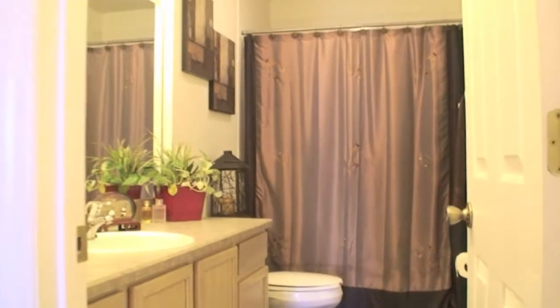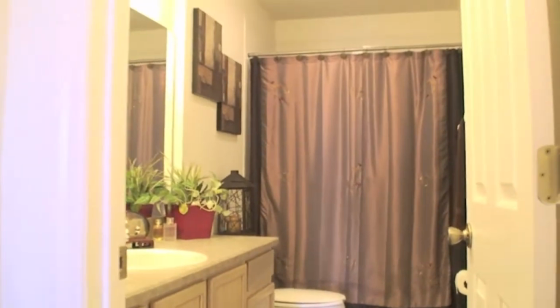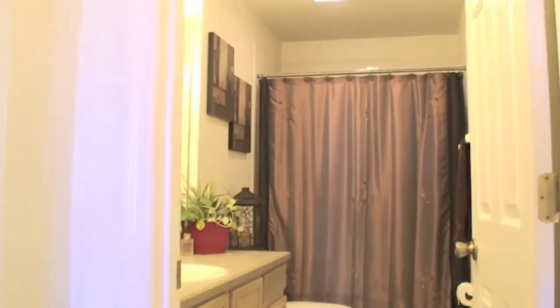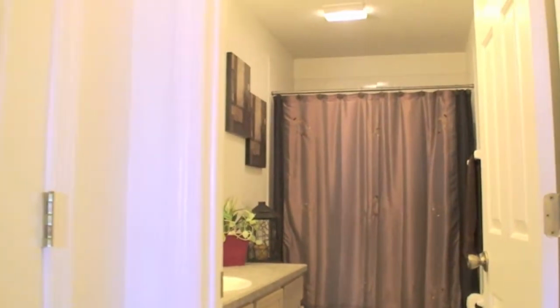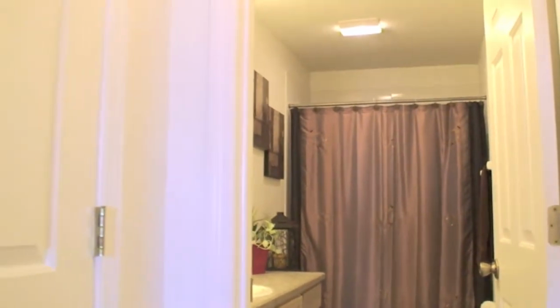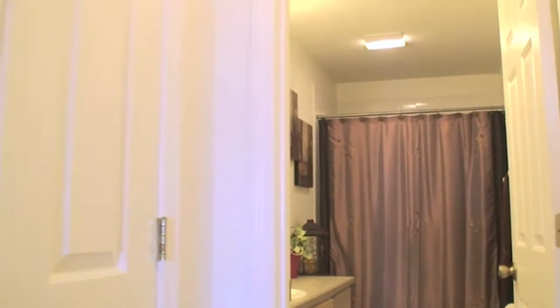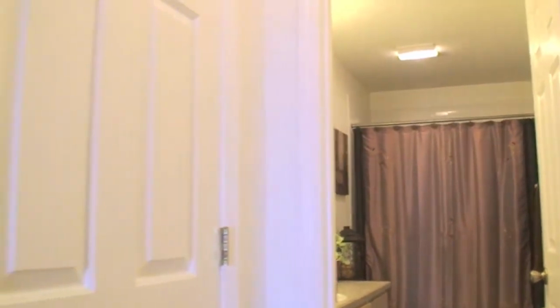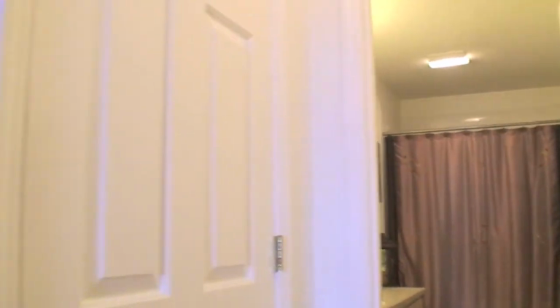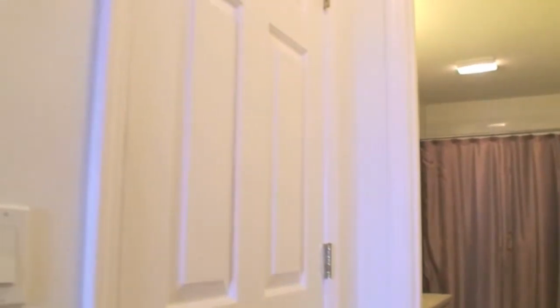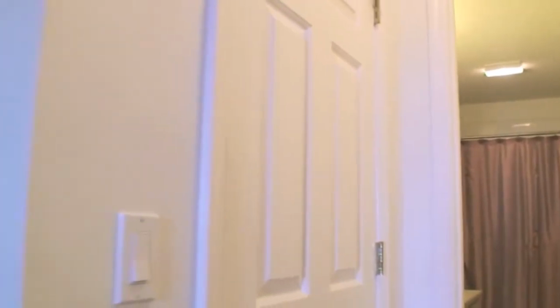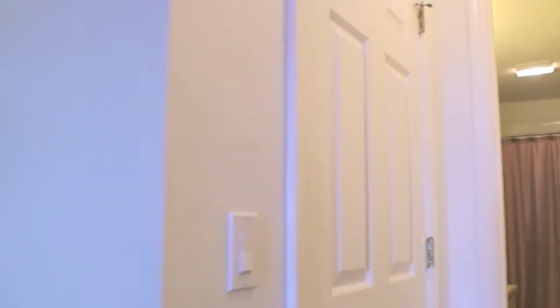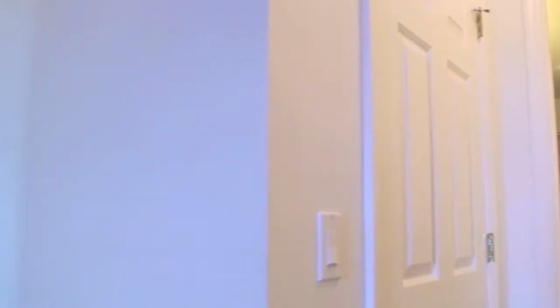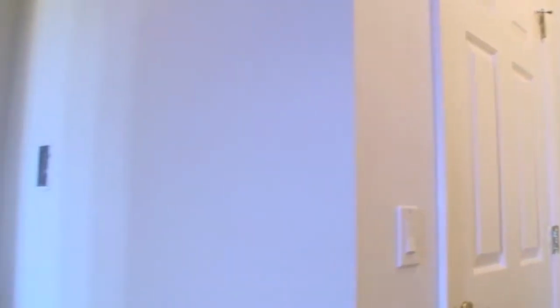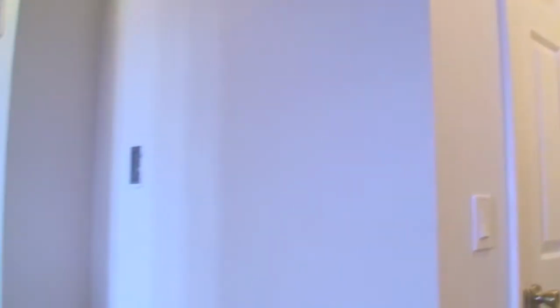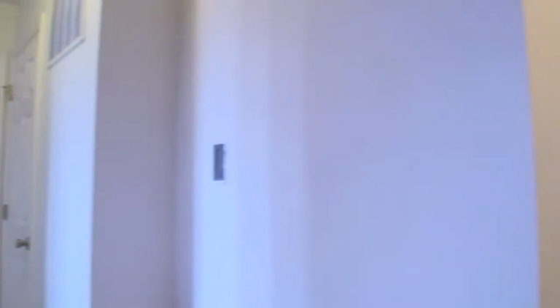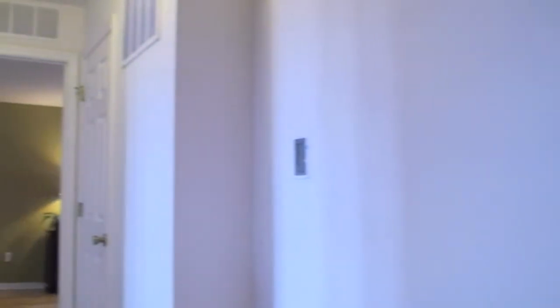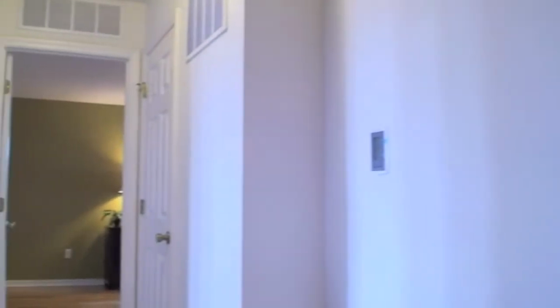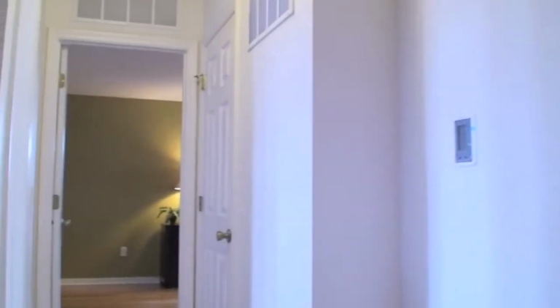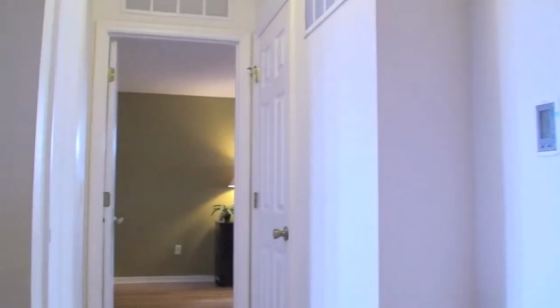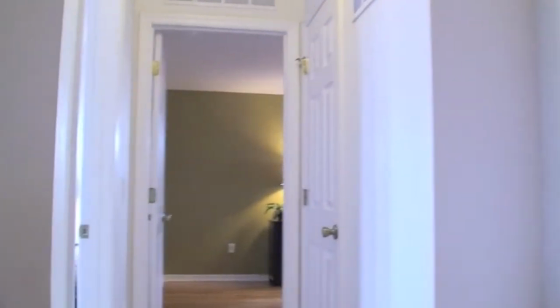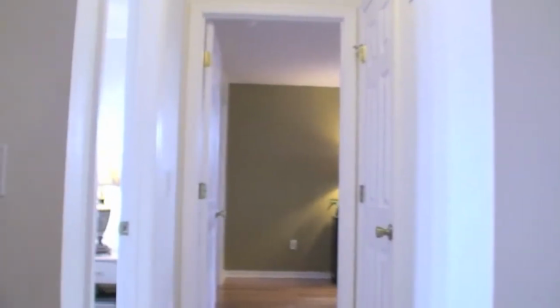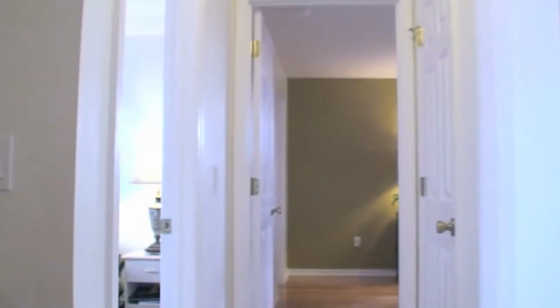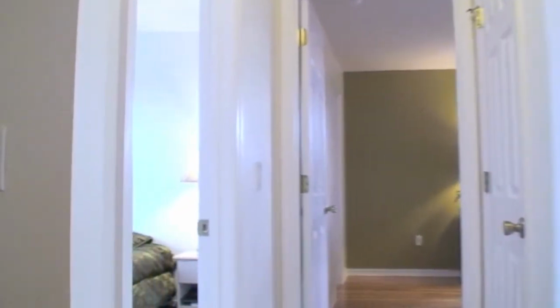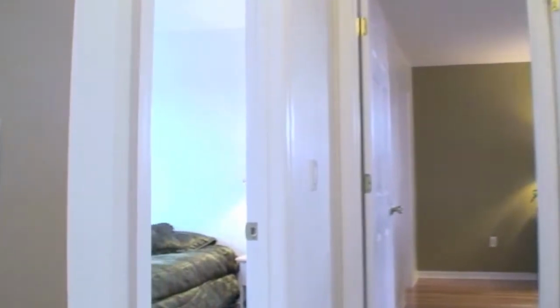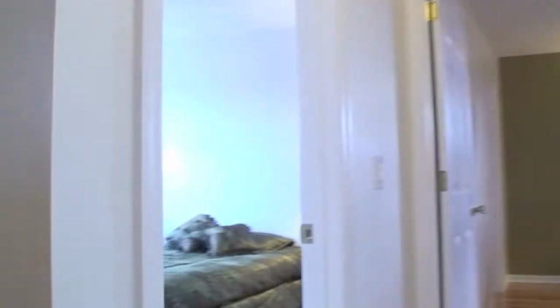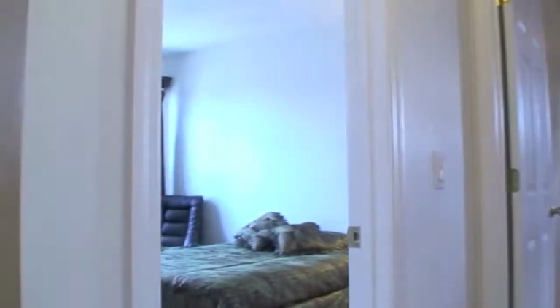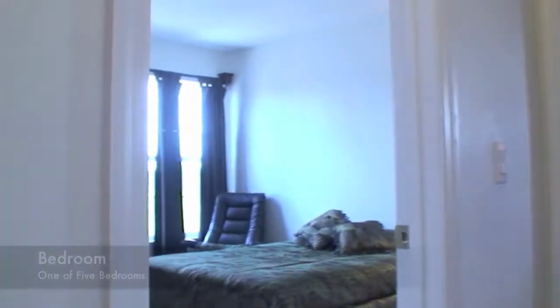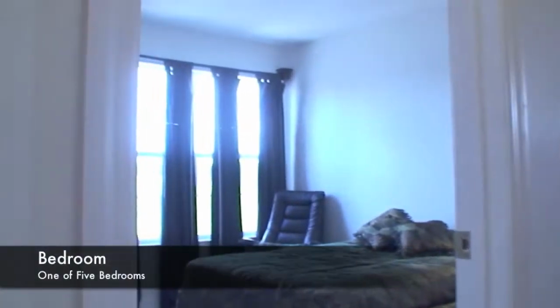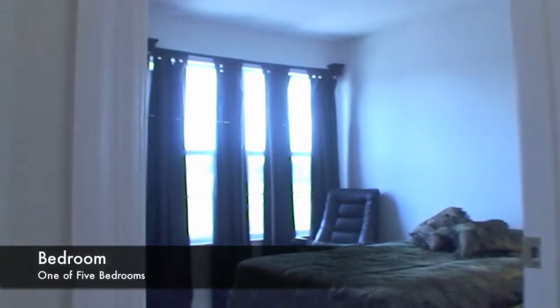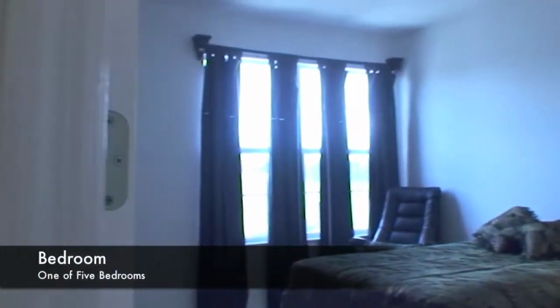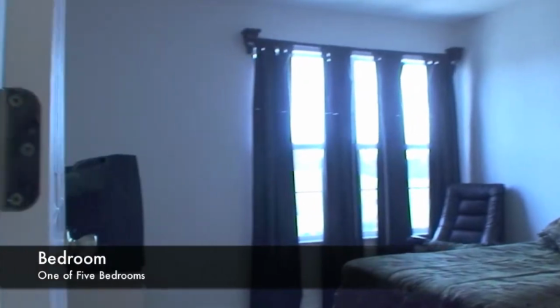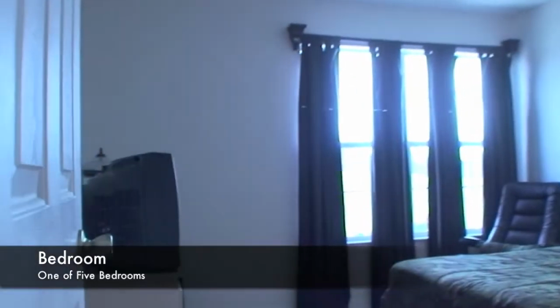Now let's go discover the rest of this beautiful home. I see down the hallway two other bedrooms. This is bedroom one of five.